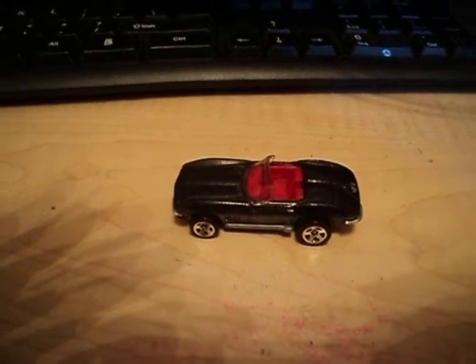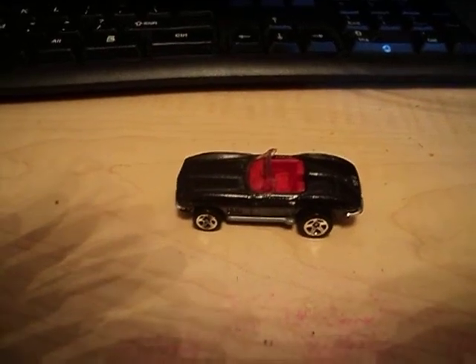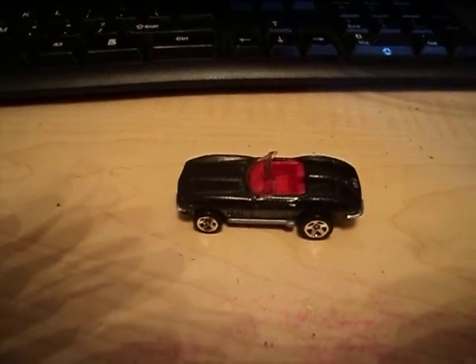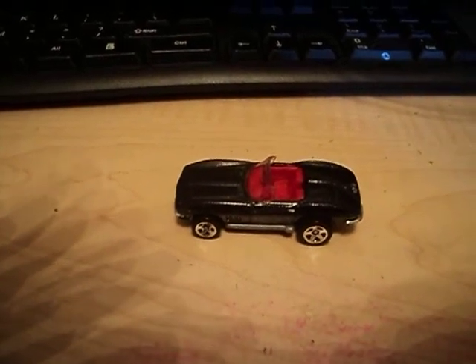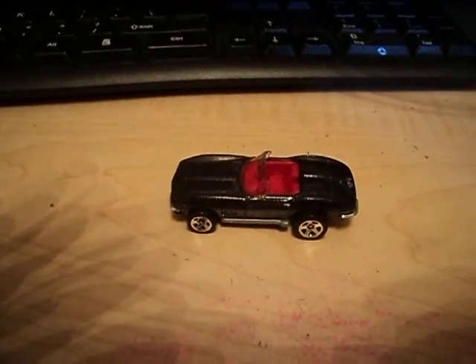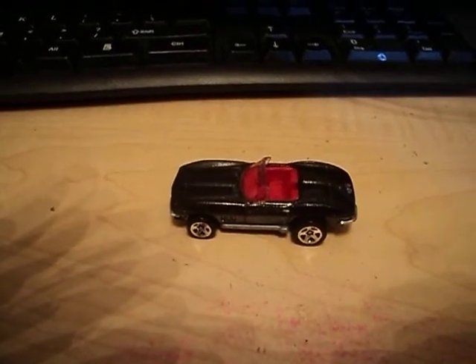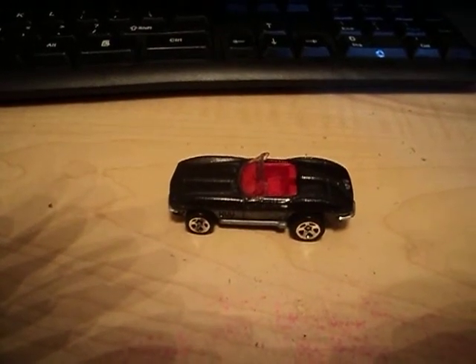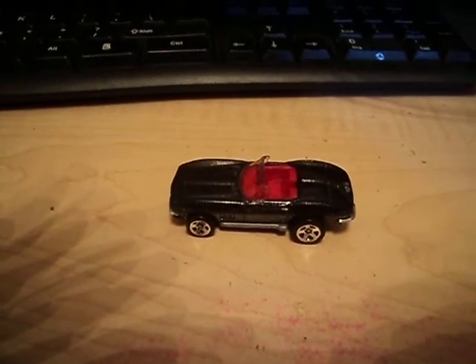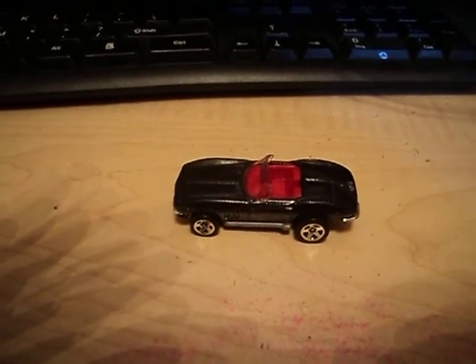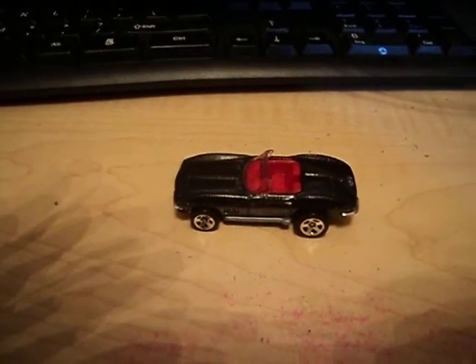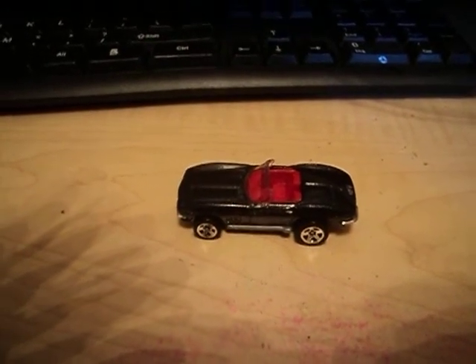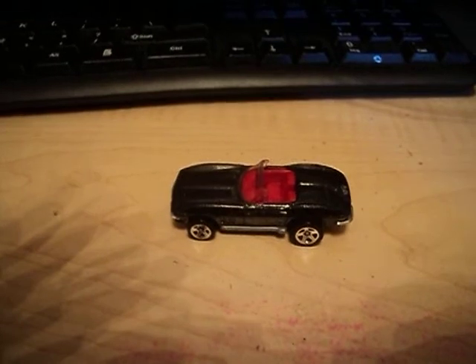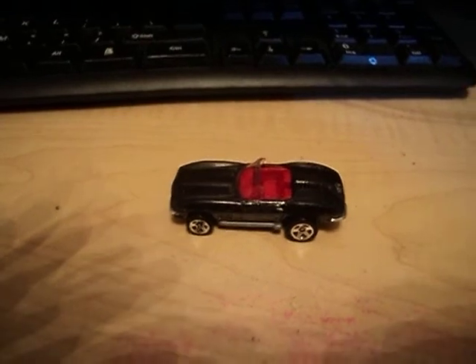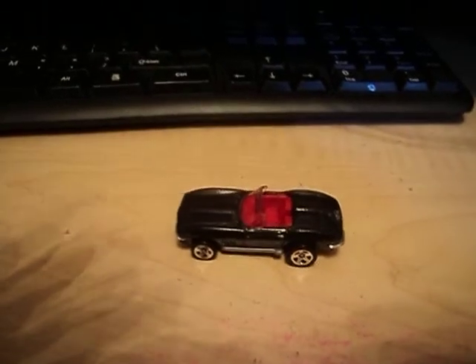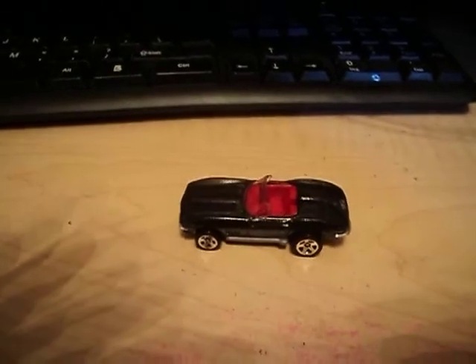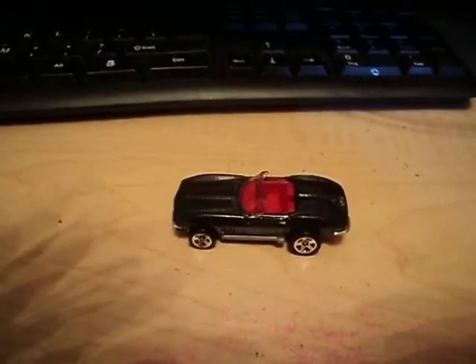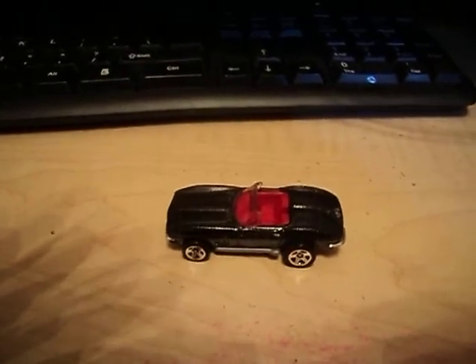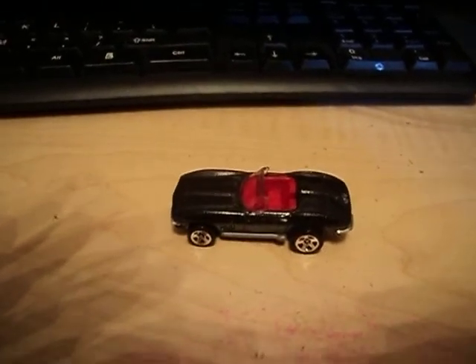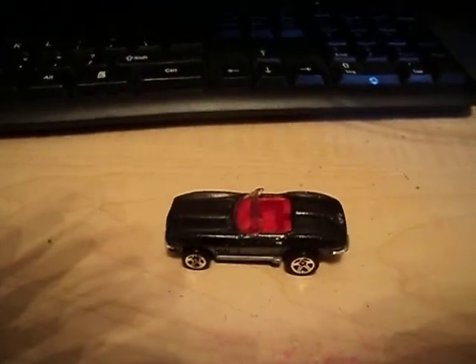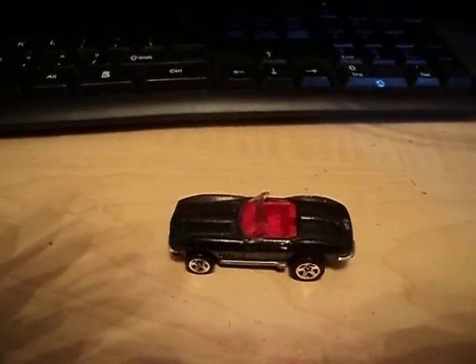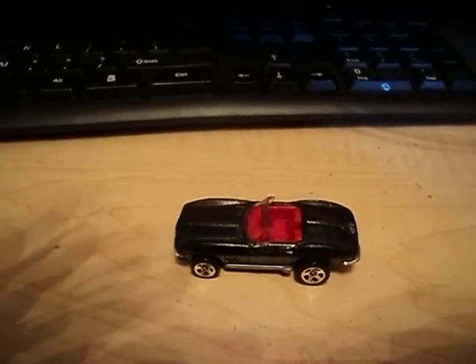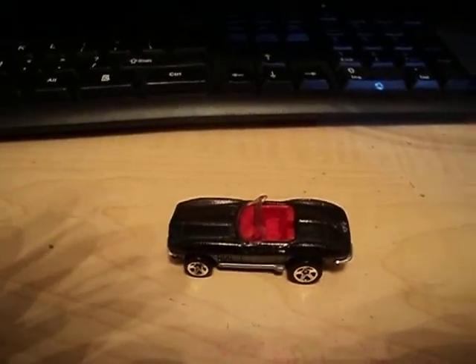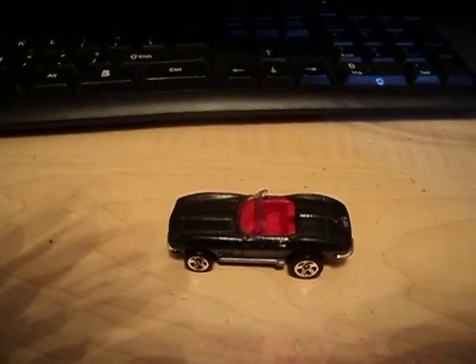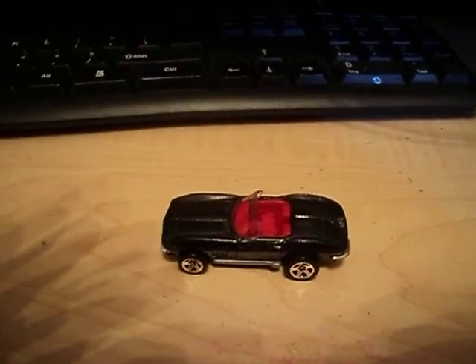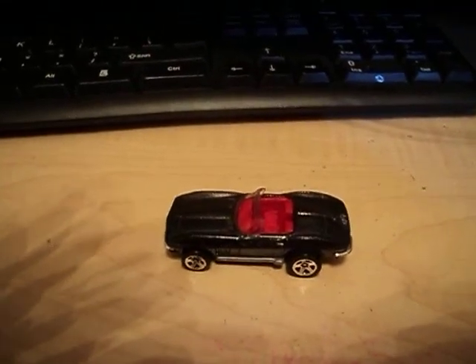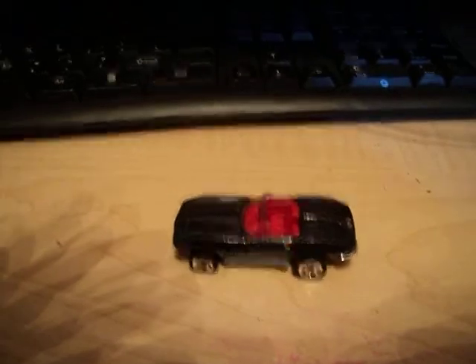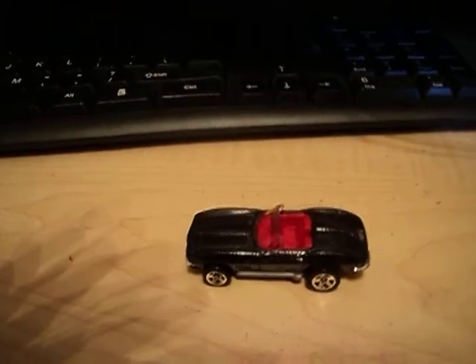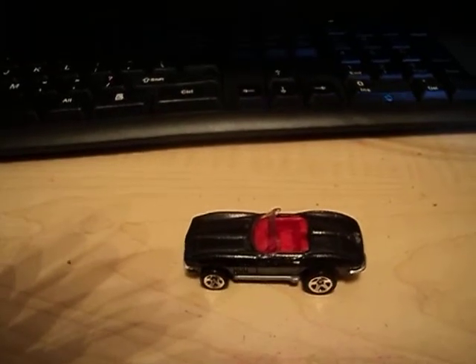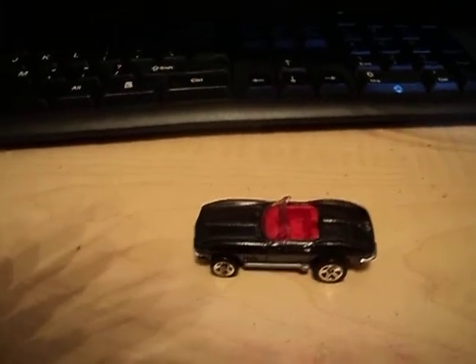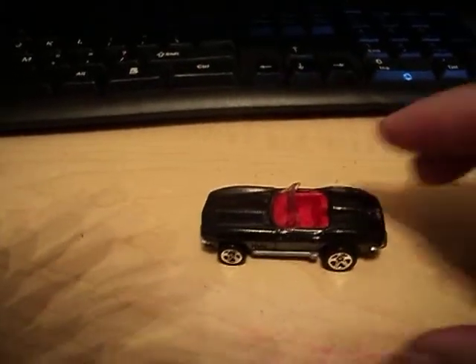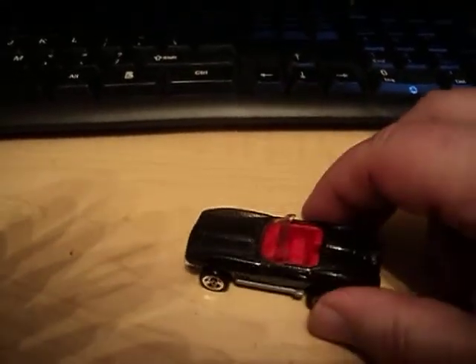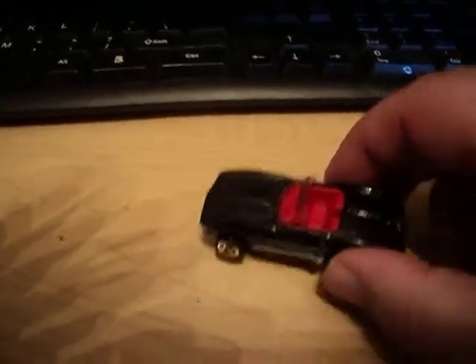Hello Hot Wheel Dudes and Dudettes. This is Gandalf236K coming at you with another video. On this episode of Hot Wheels Old and New Review, I'll be taking a look at this 1965 Vette.